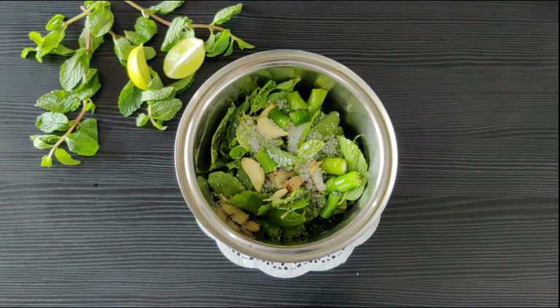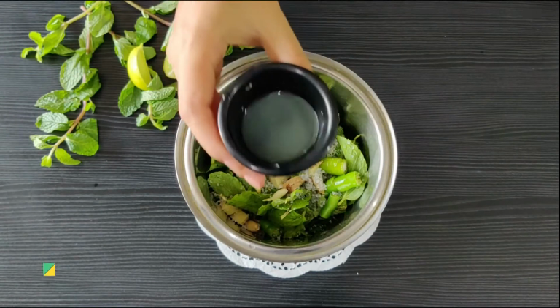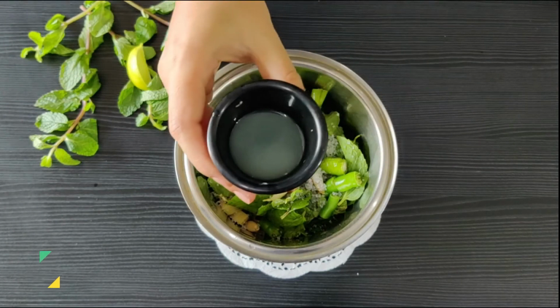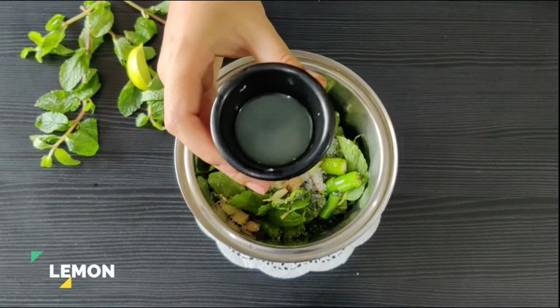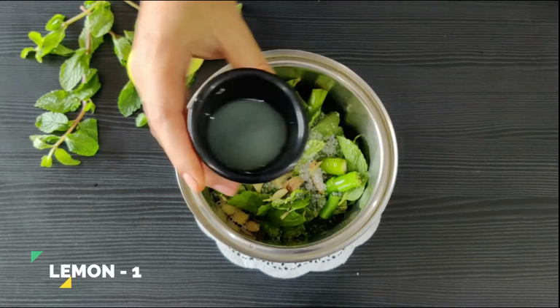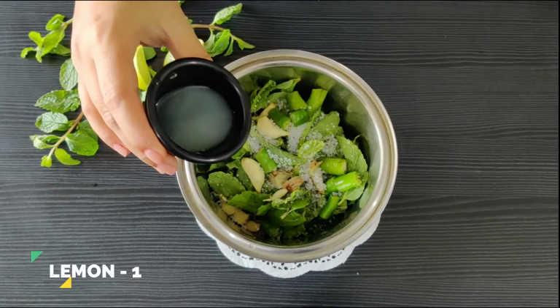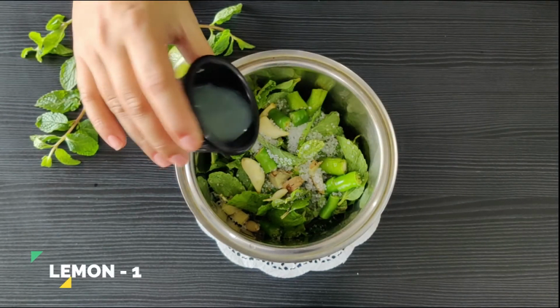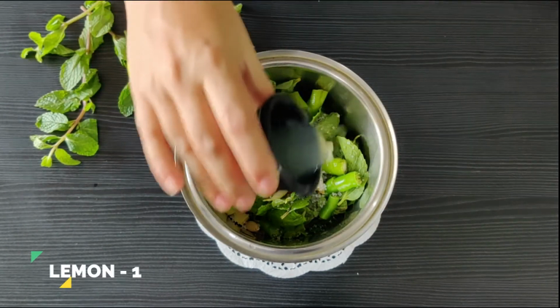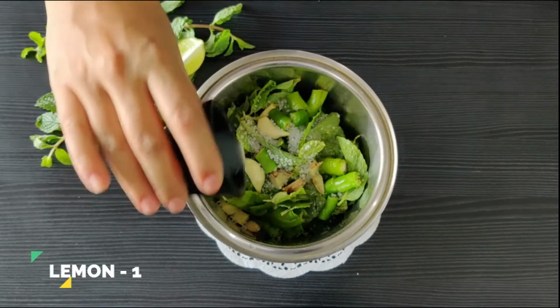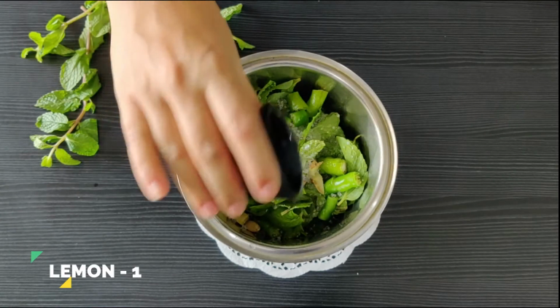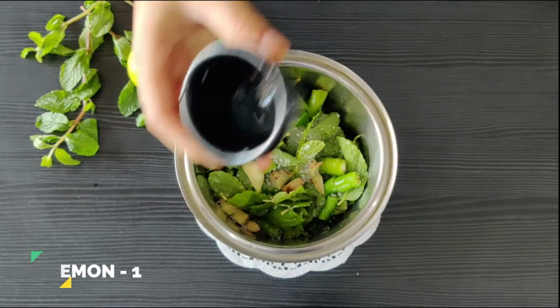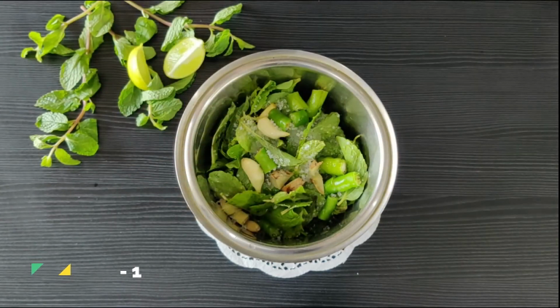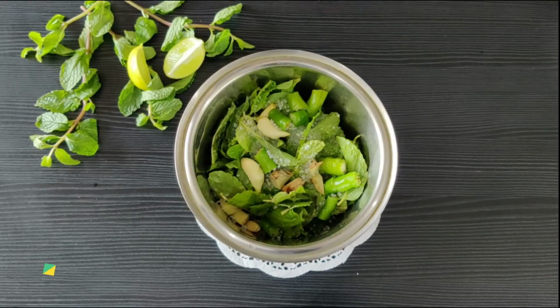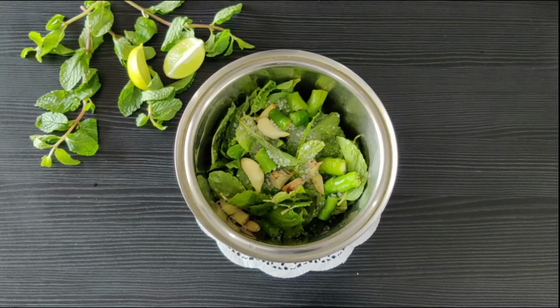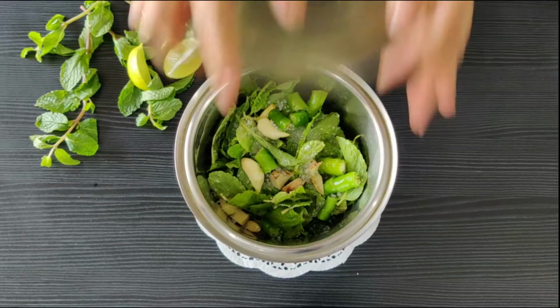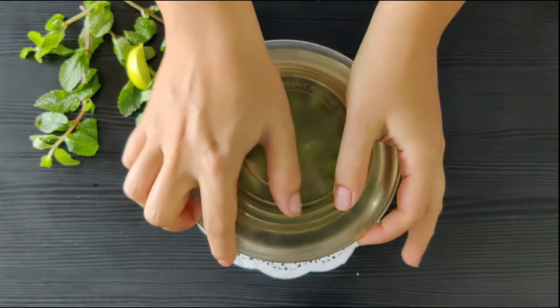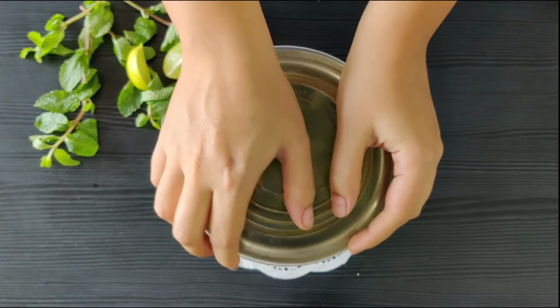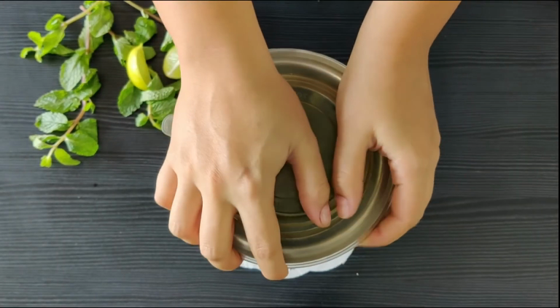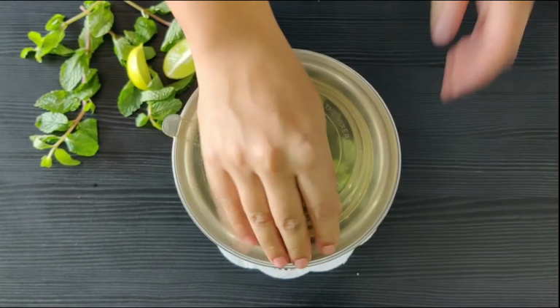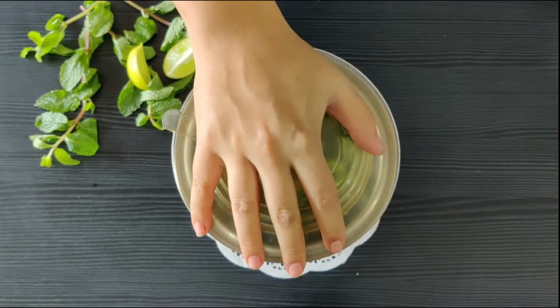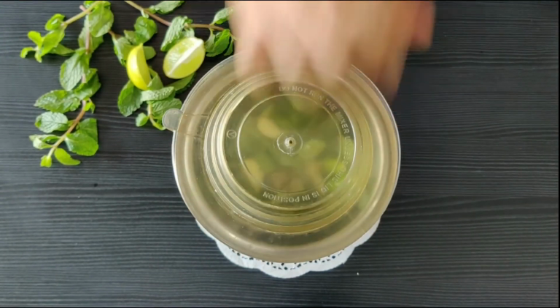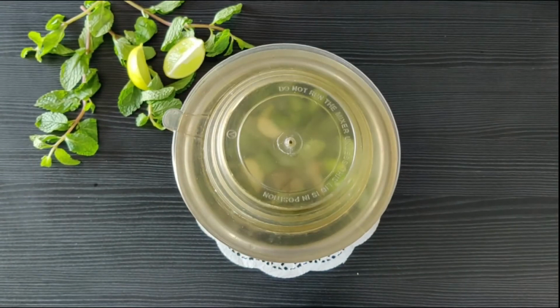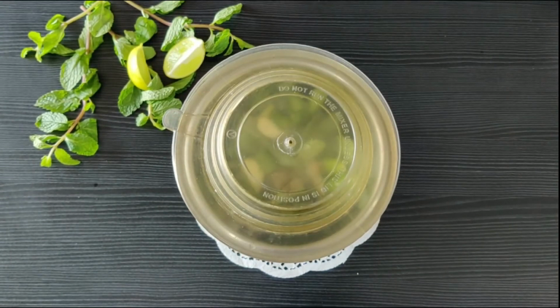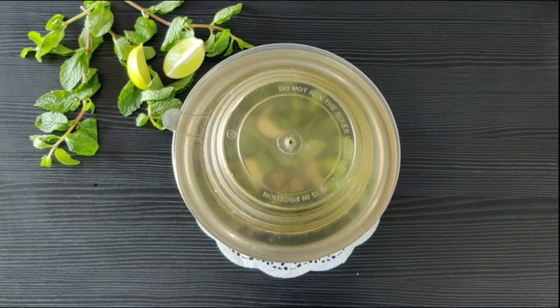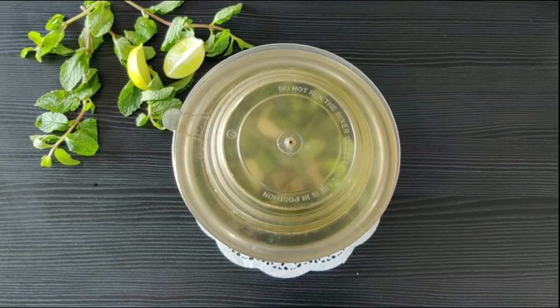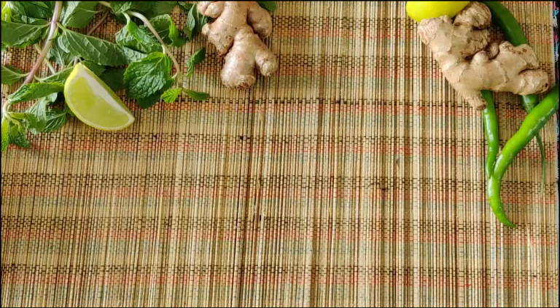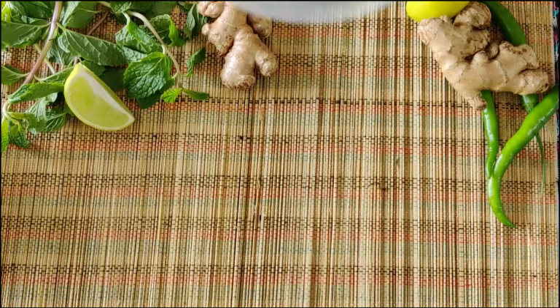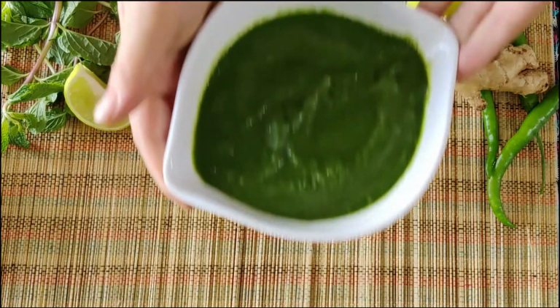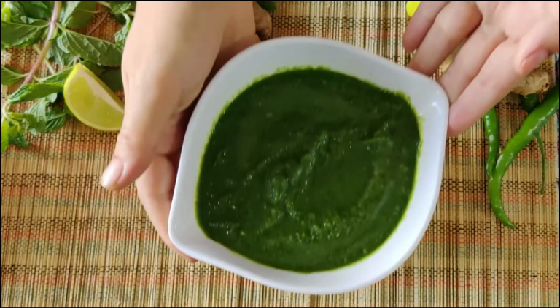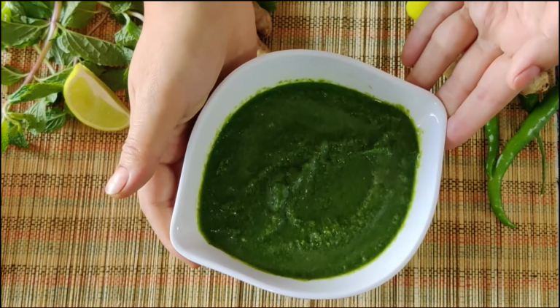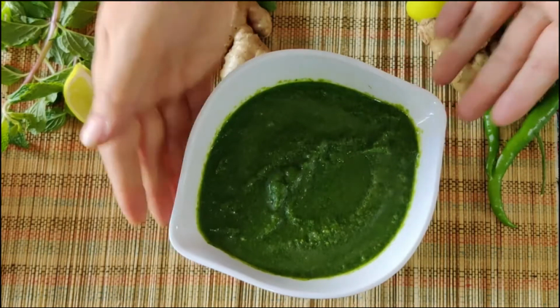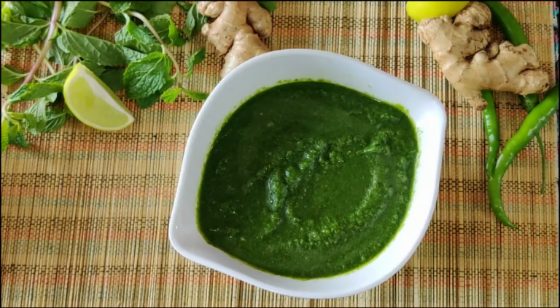Add the lemon juice — this is going to help add some tang and retain the color as well. The lemon and the sugar are really going to help balance the flavors out. Let's grind this into a fine paste, and it's ready.